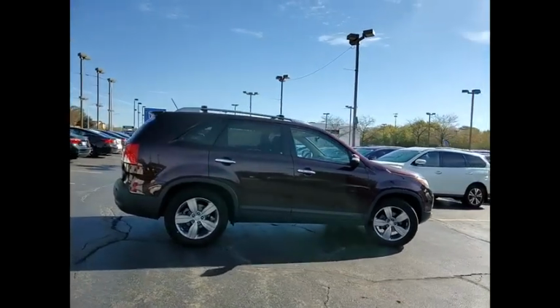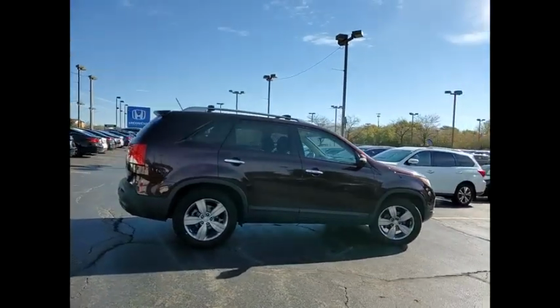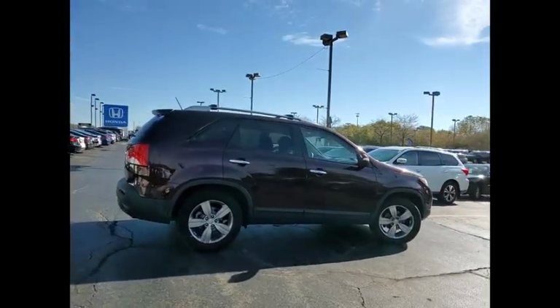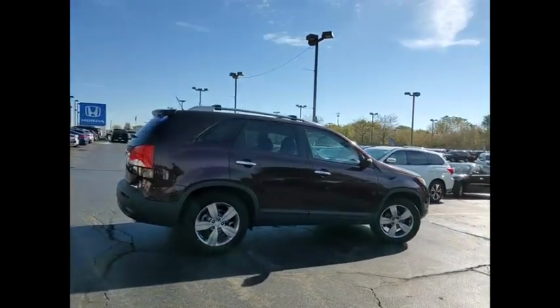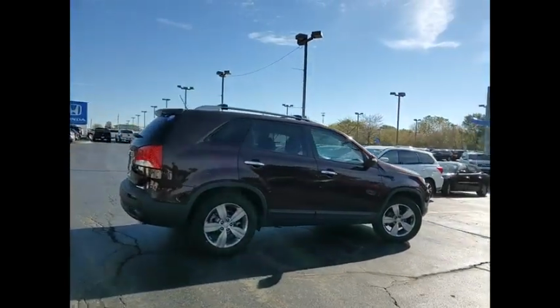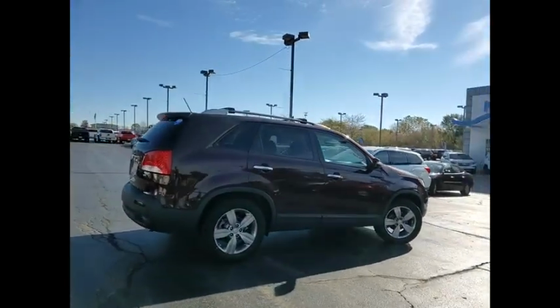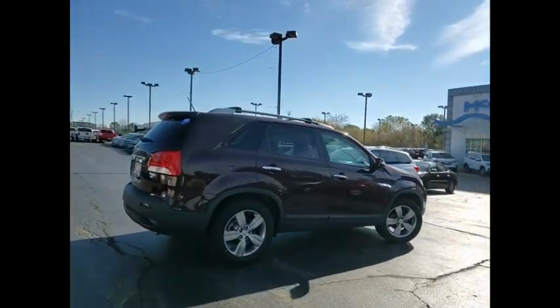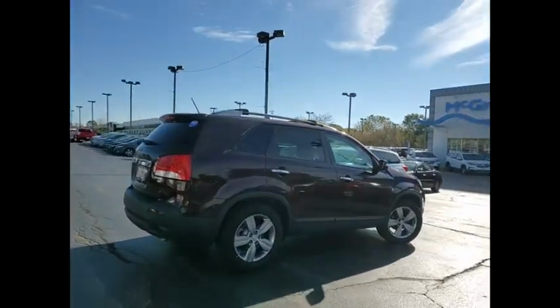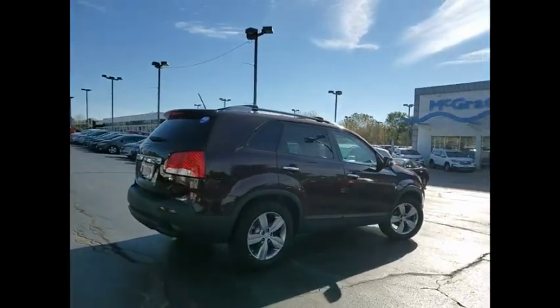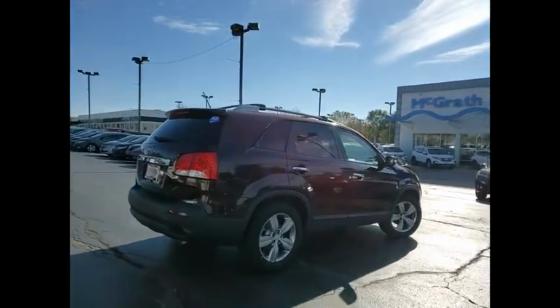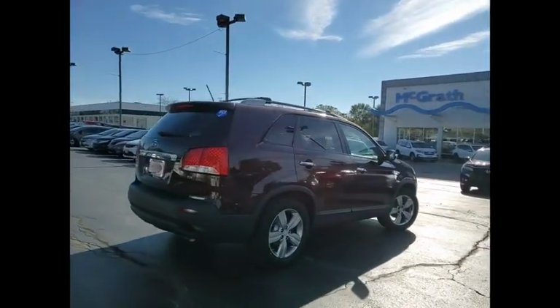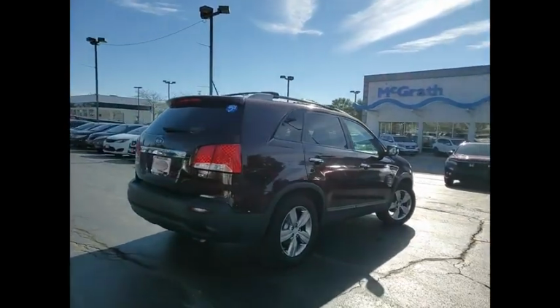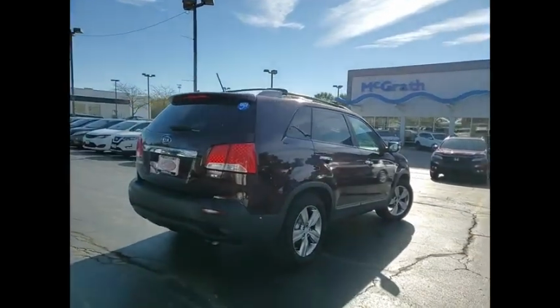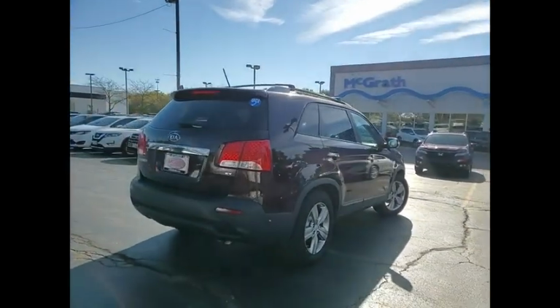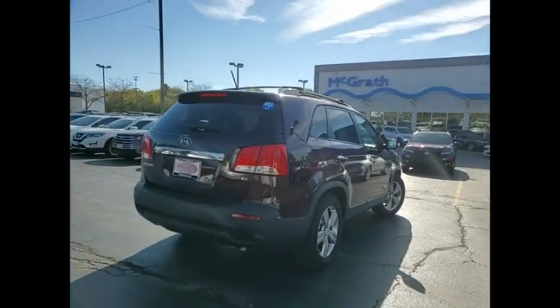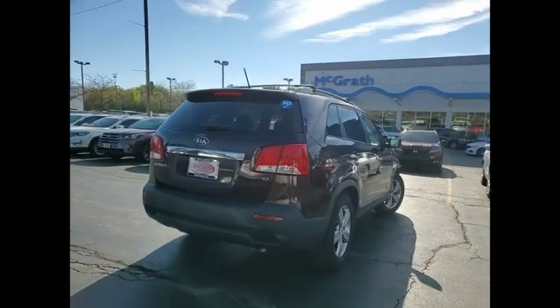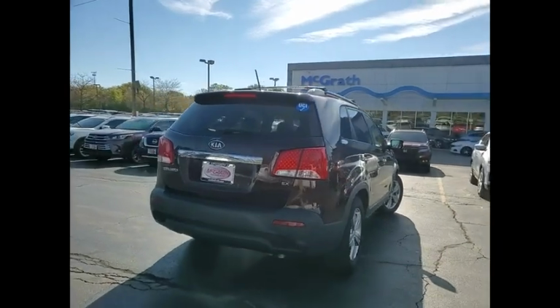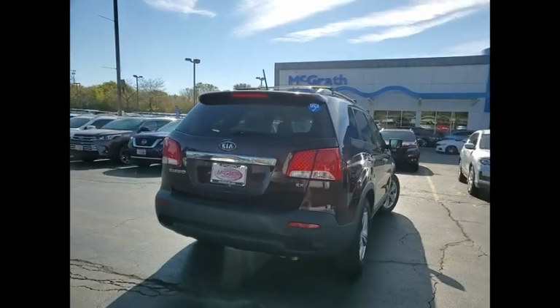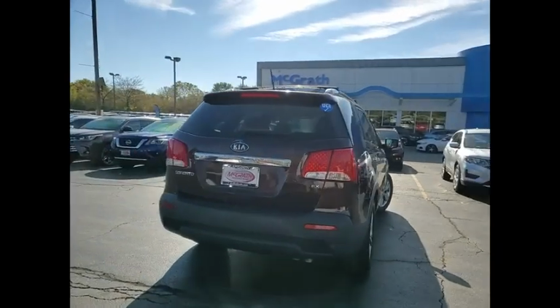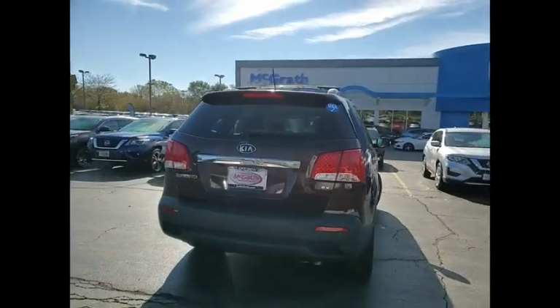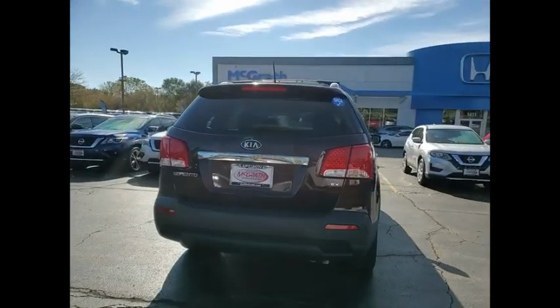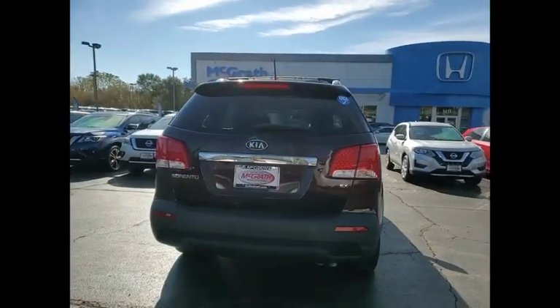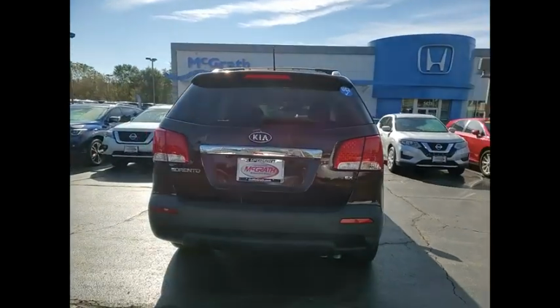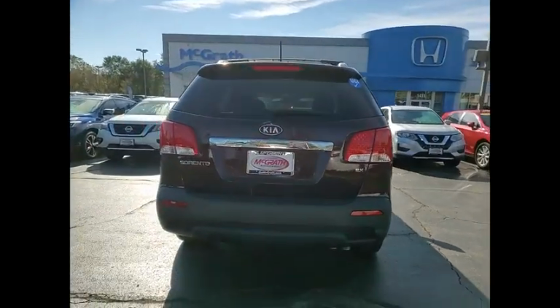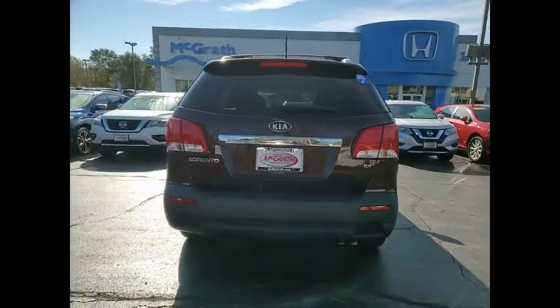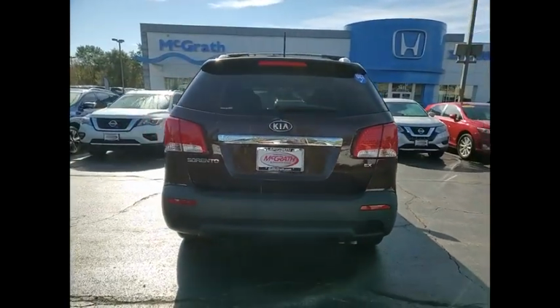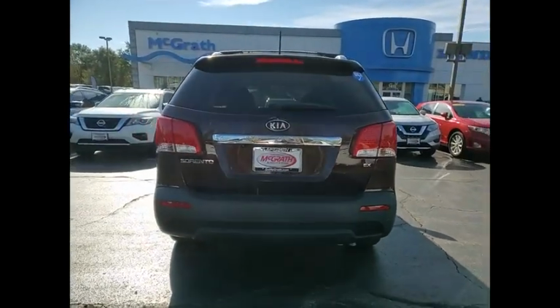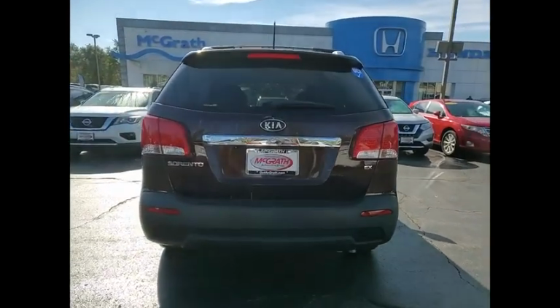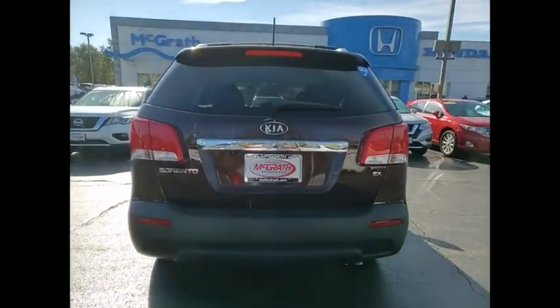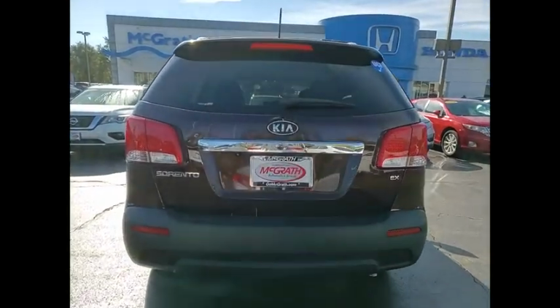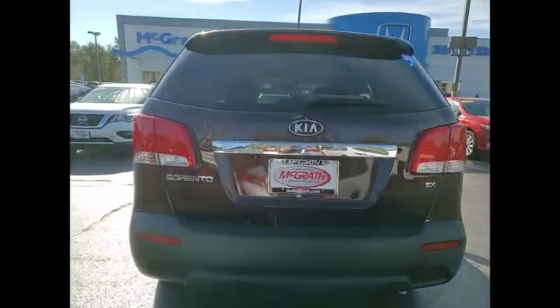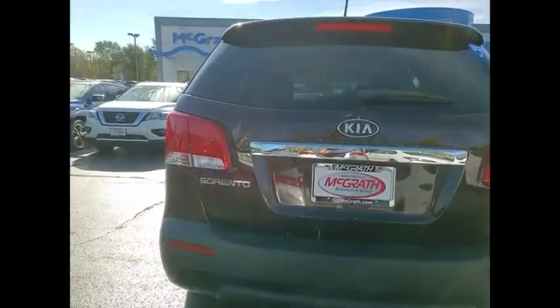Take one look at its stylish, sleek design and you'll want to cross over to a Sorento. This vehicle has less than 90,000 miles.